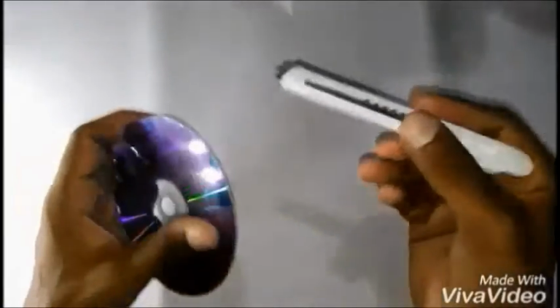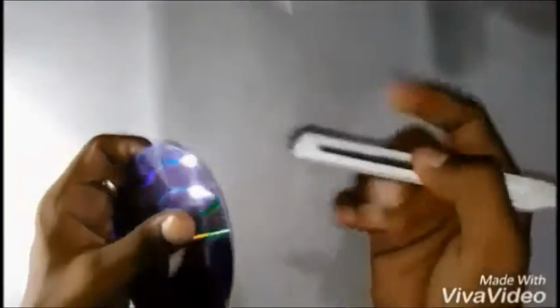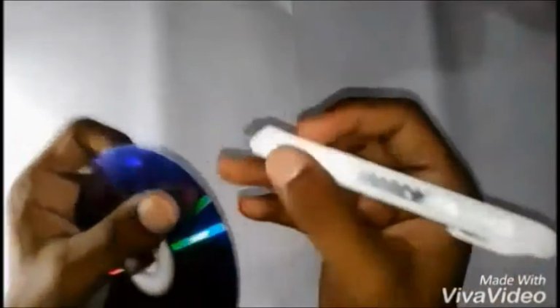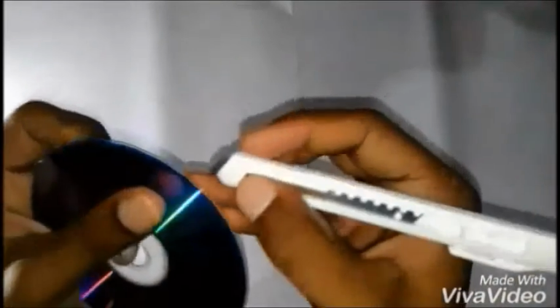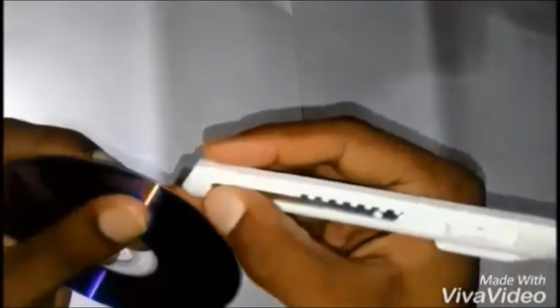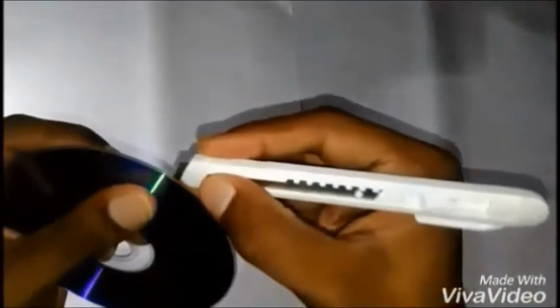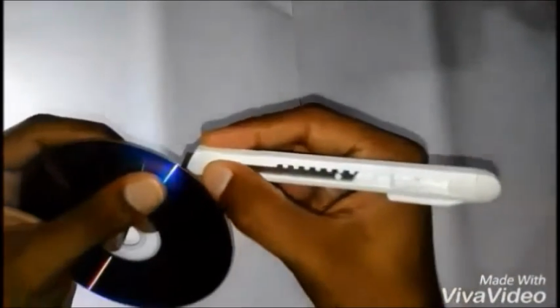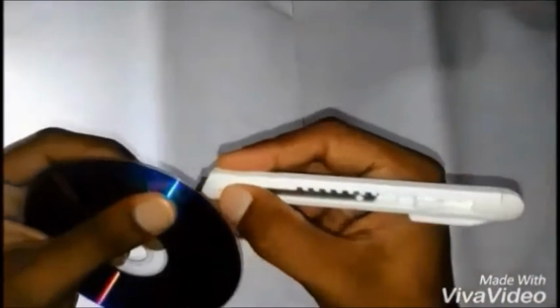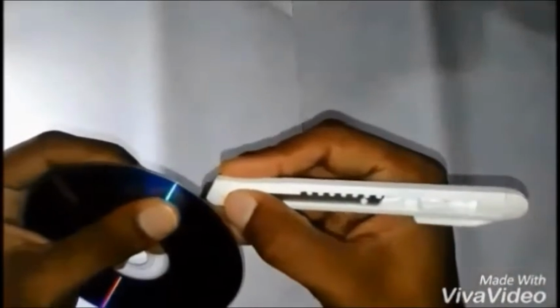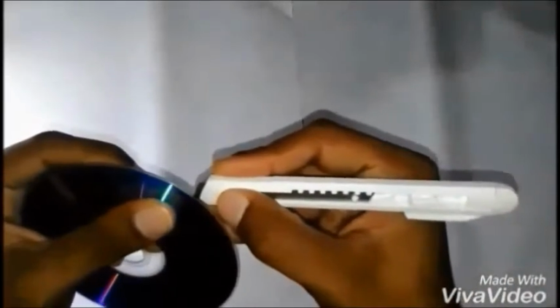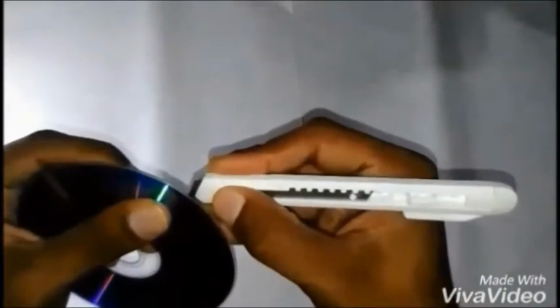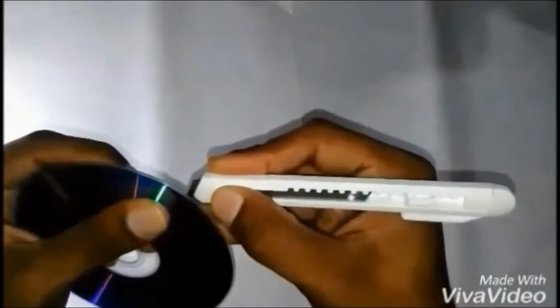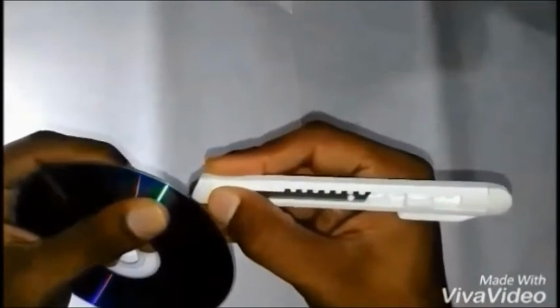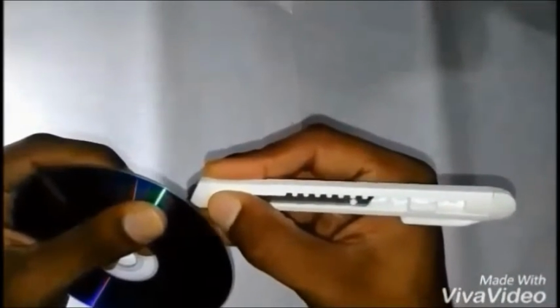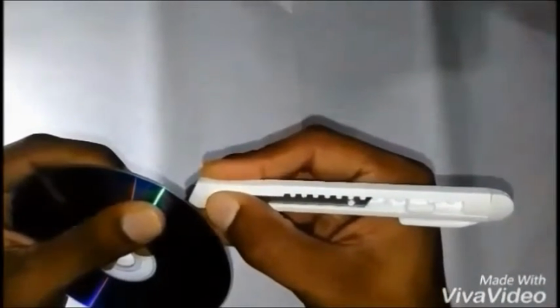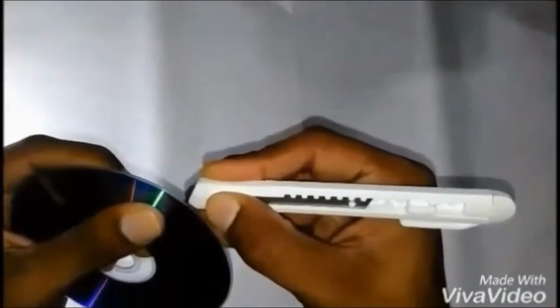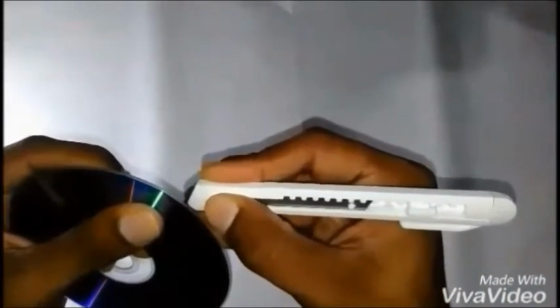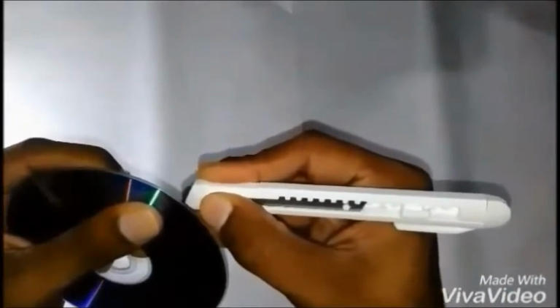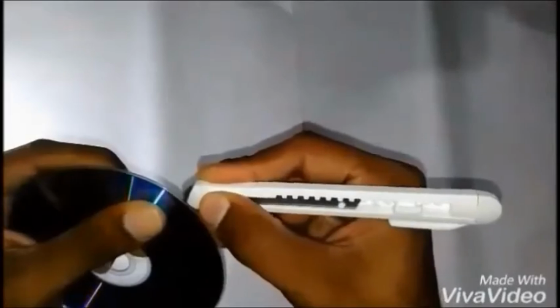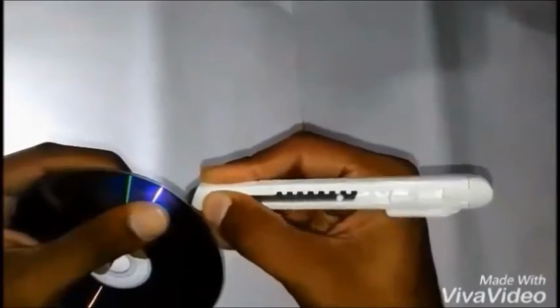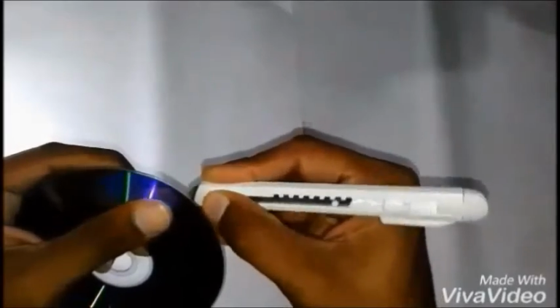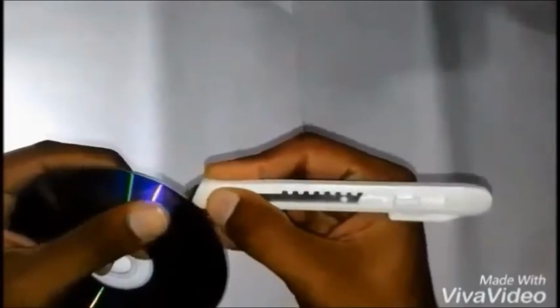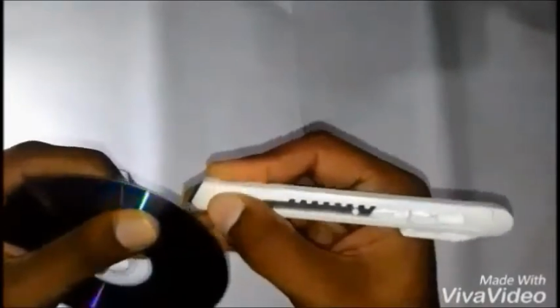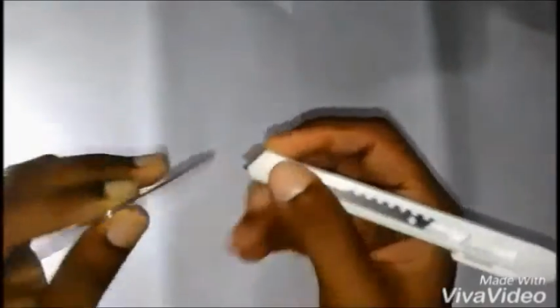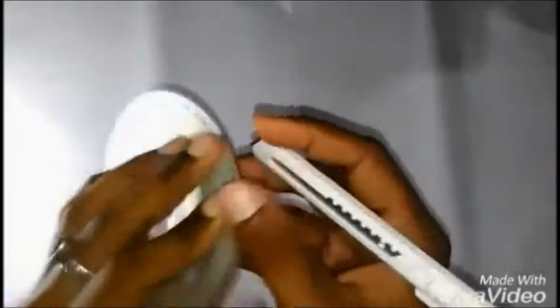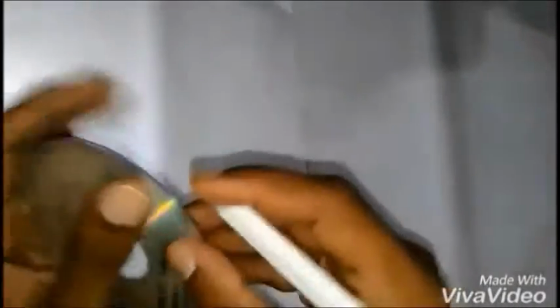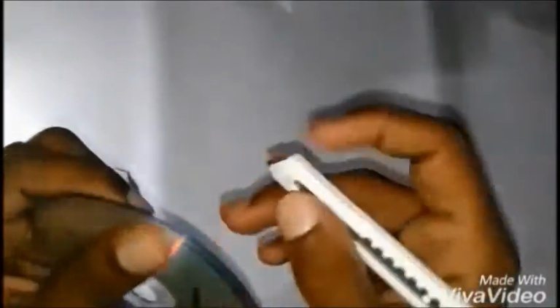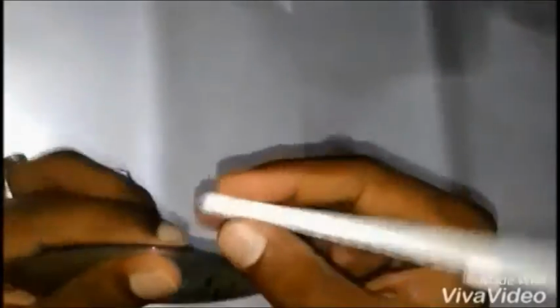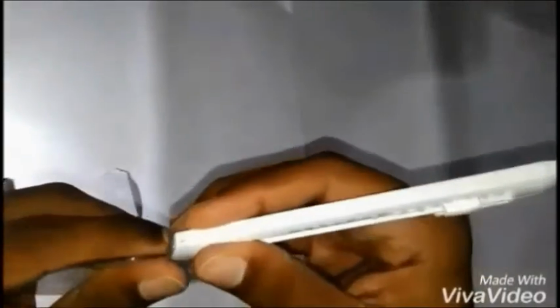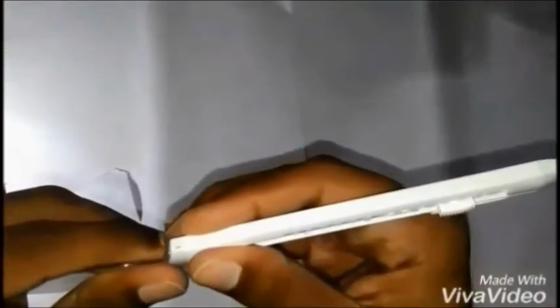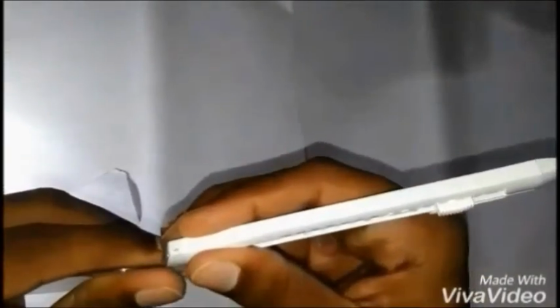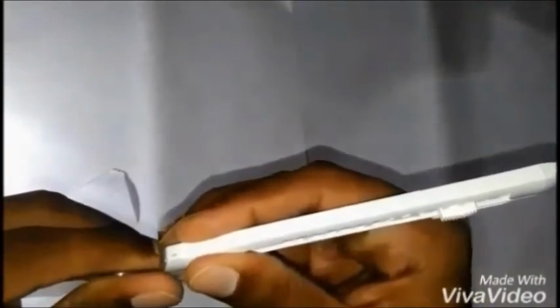Be very careful while doing this procedure. If you are under 15, make sure that you use adult supervision or feel free to ask help from them.